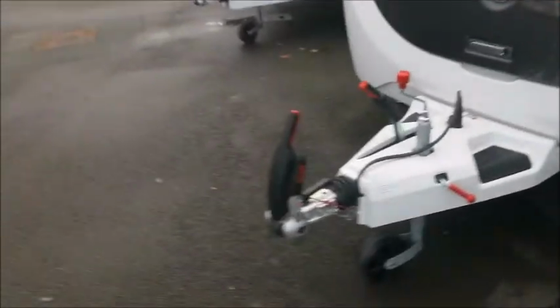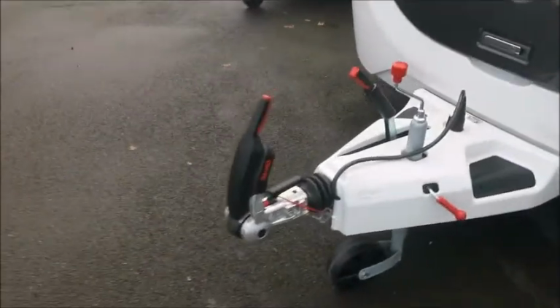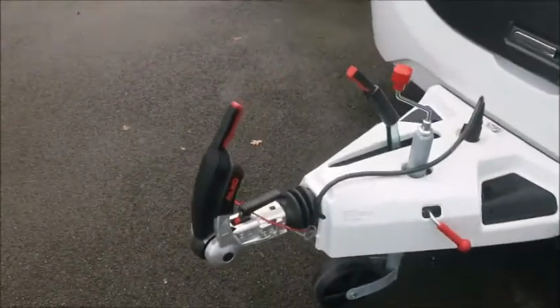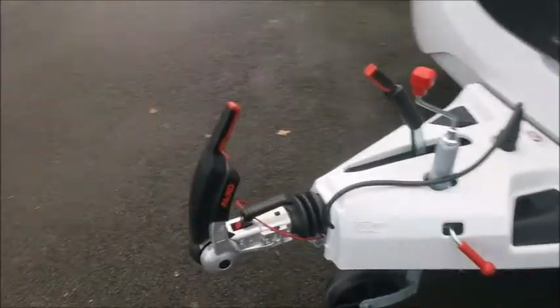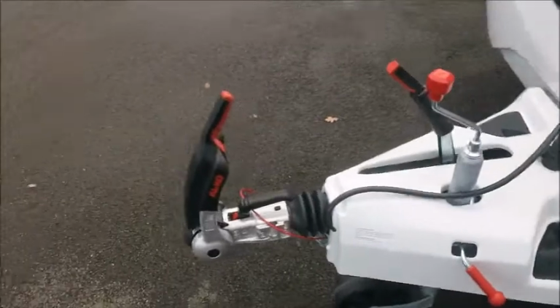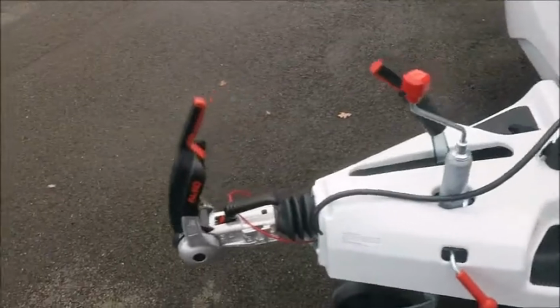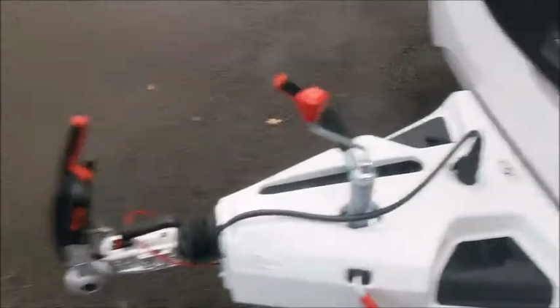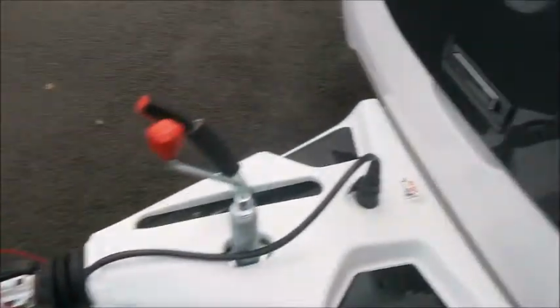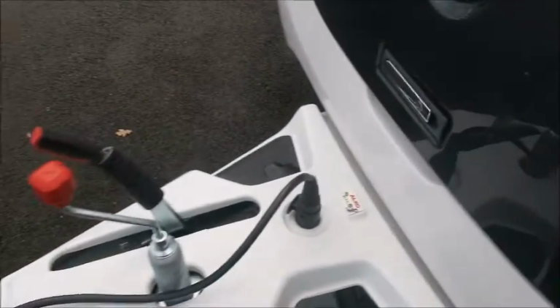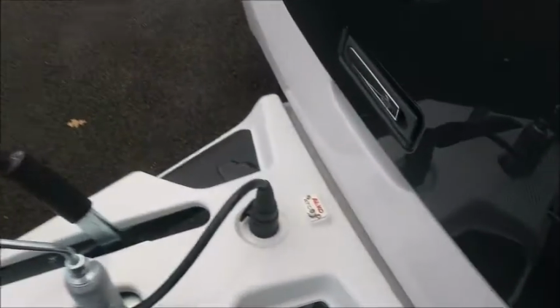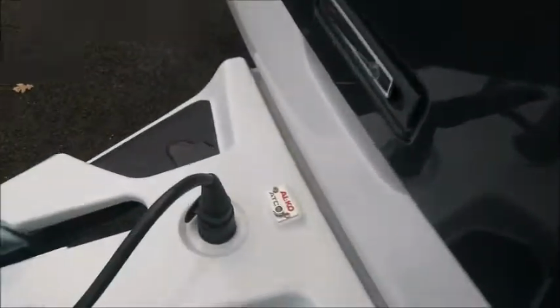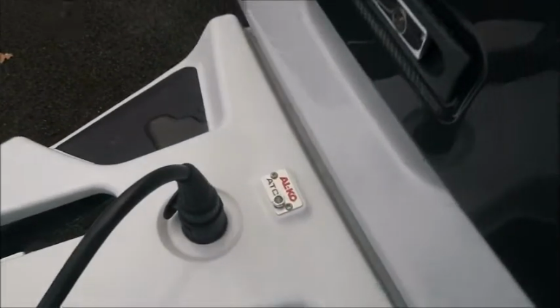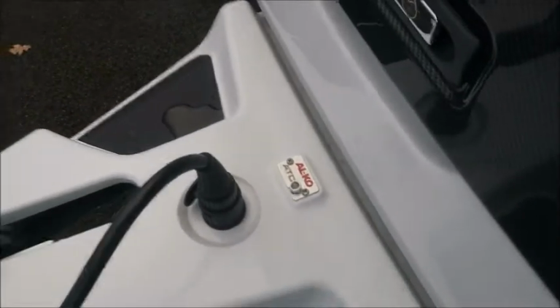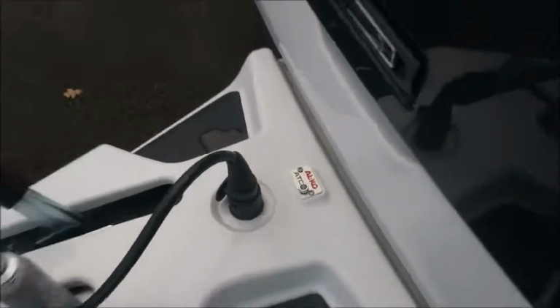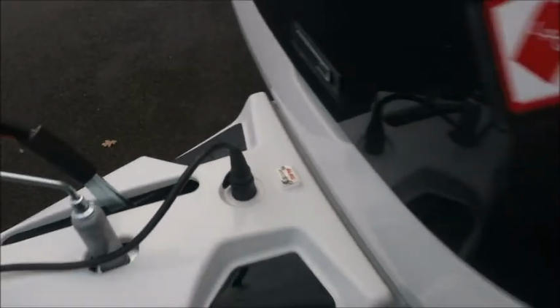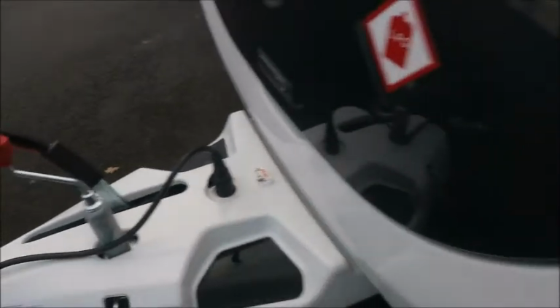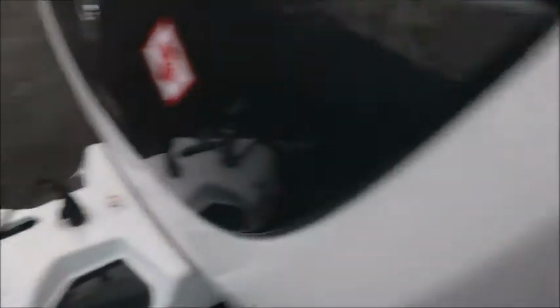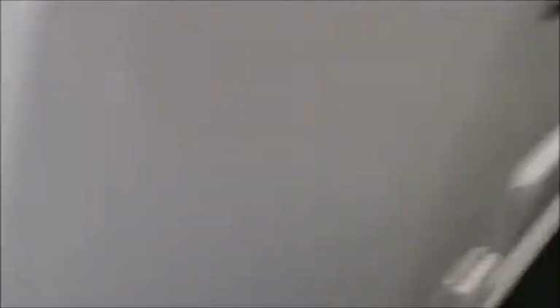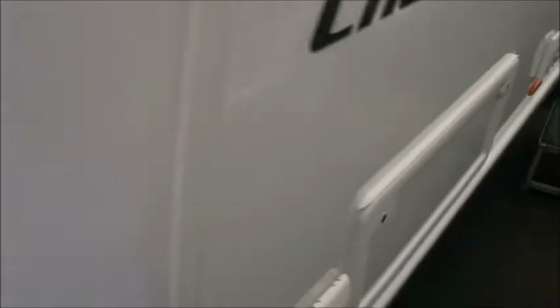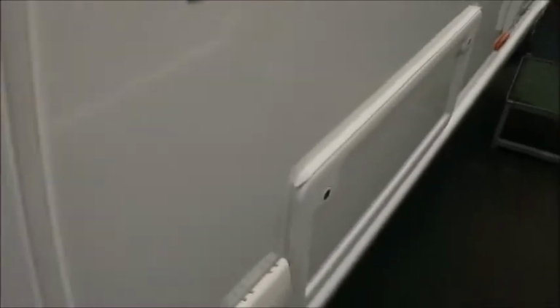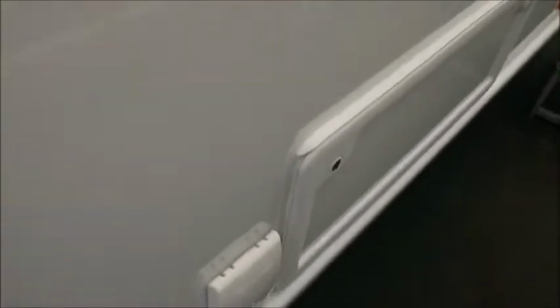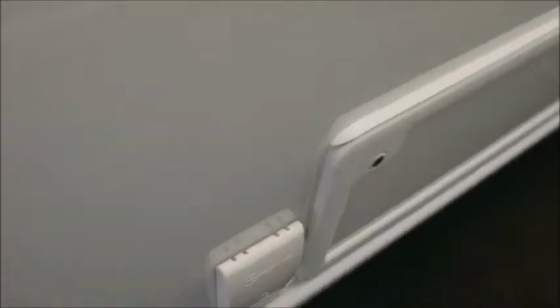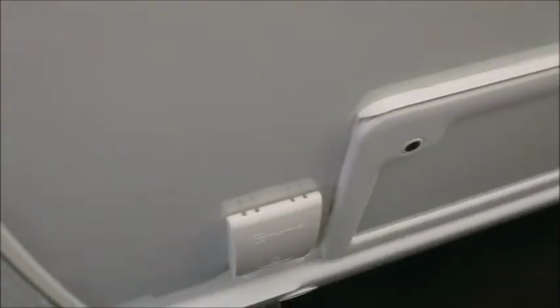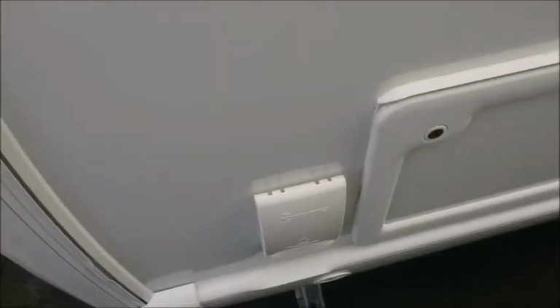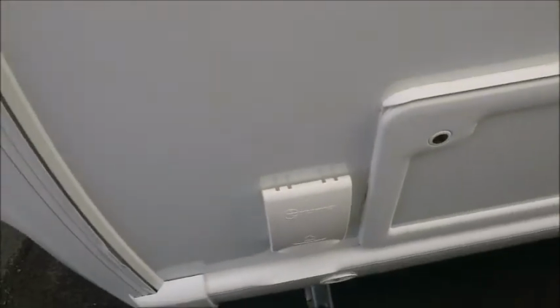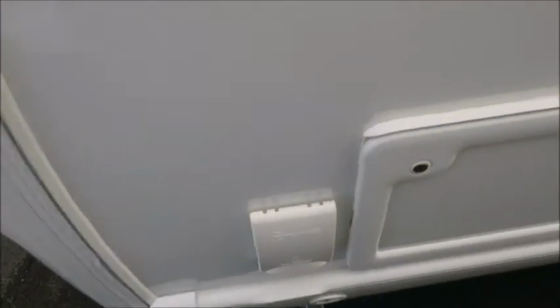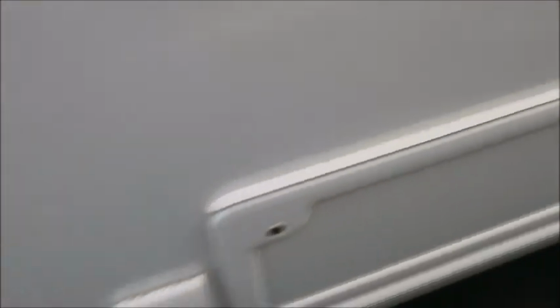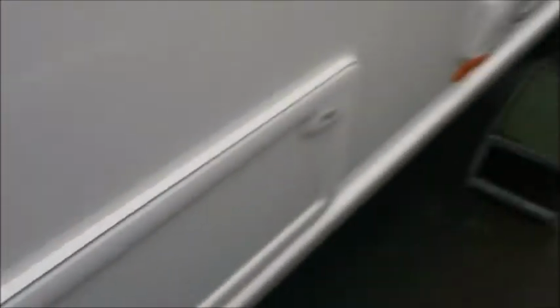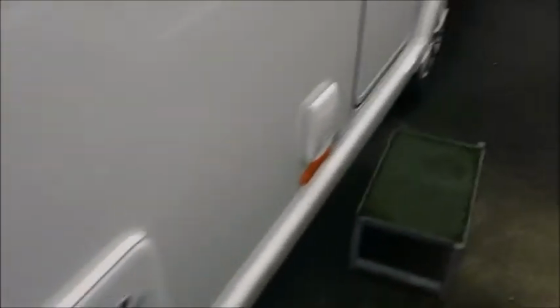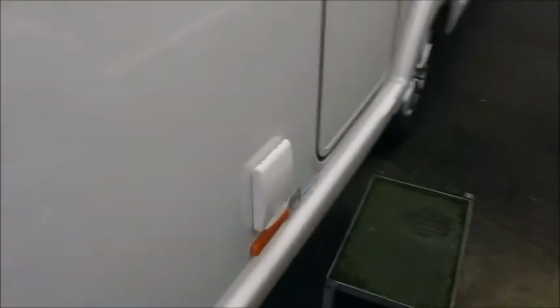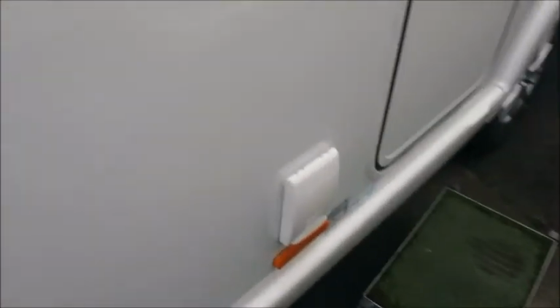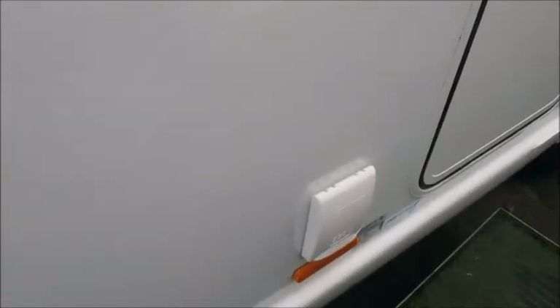At the front you'll notice we've got the Alco stabiliser hitch, and this caravan features Alco ATC trailer control. We've also got external gas barbecue points and external electric.